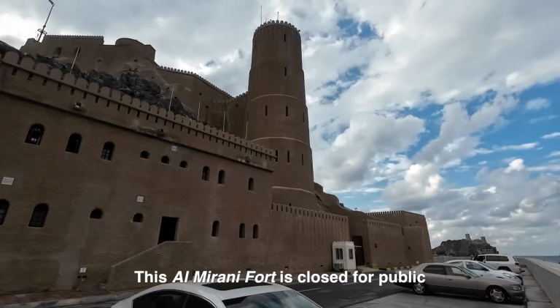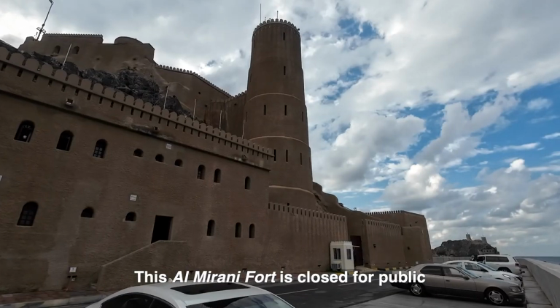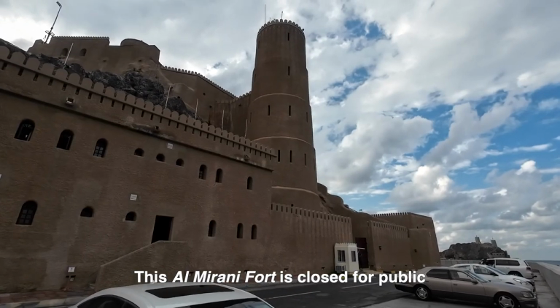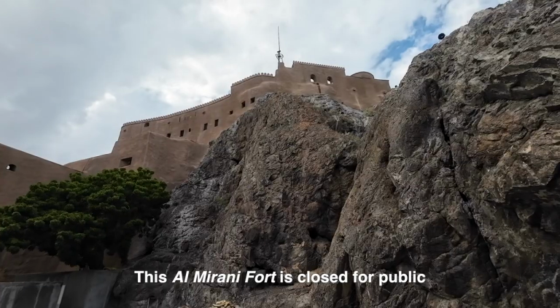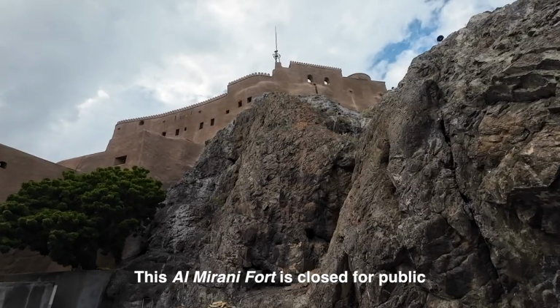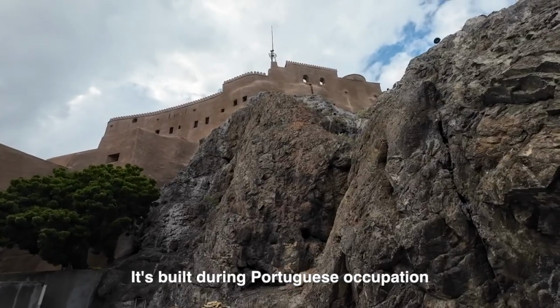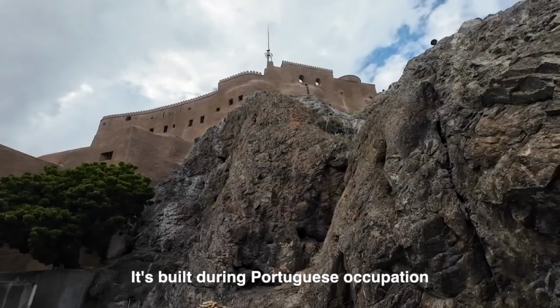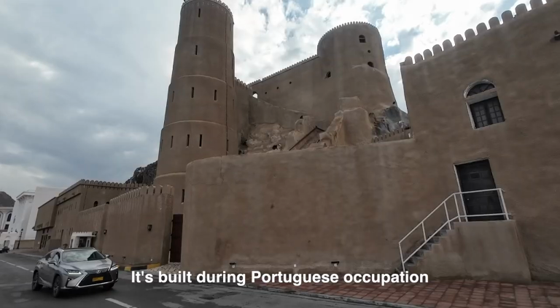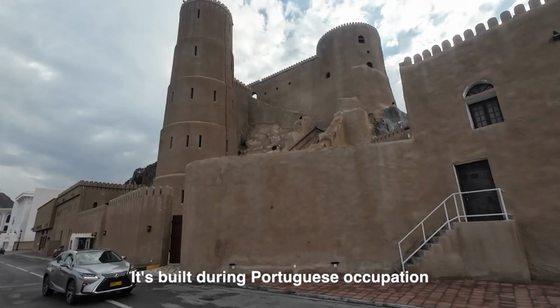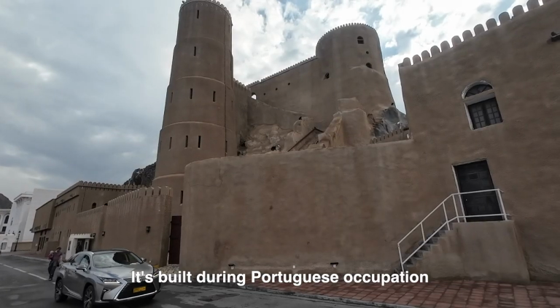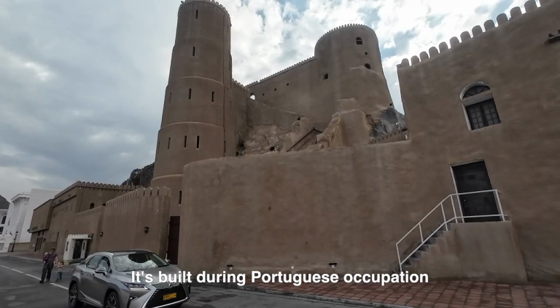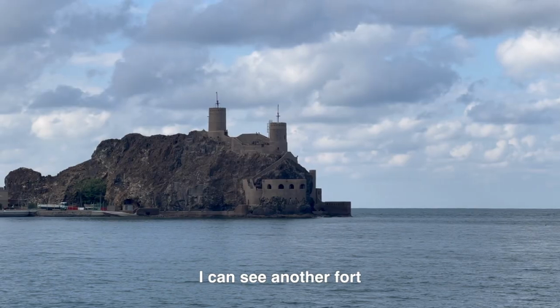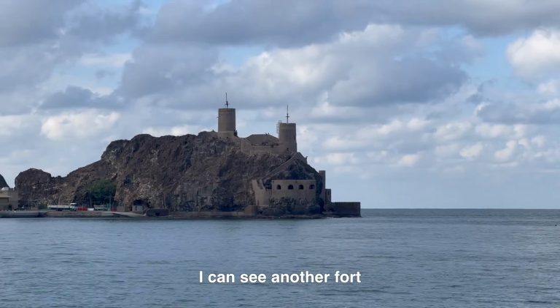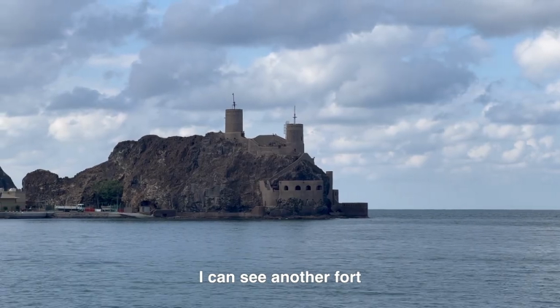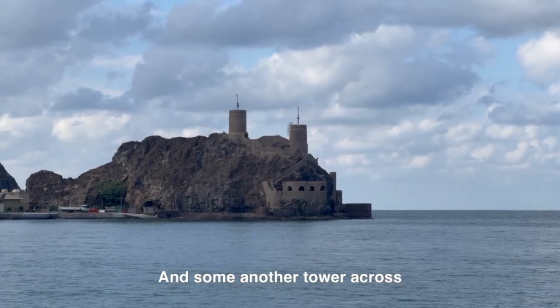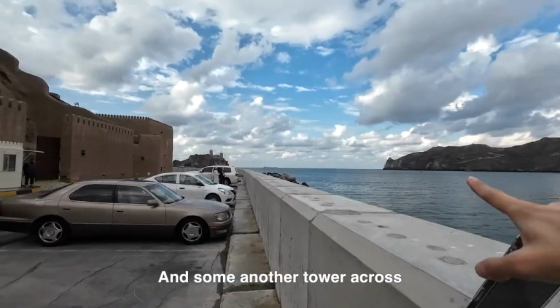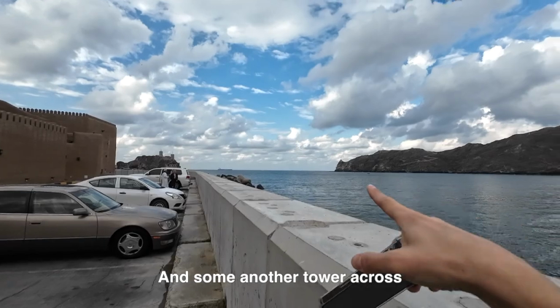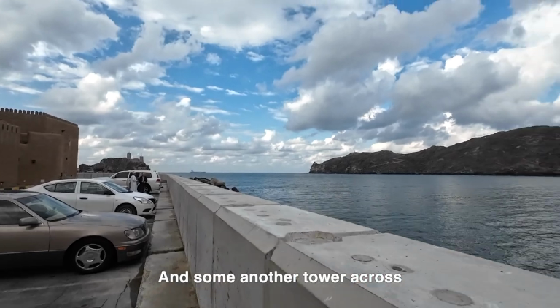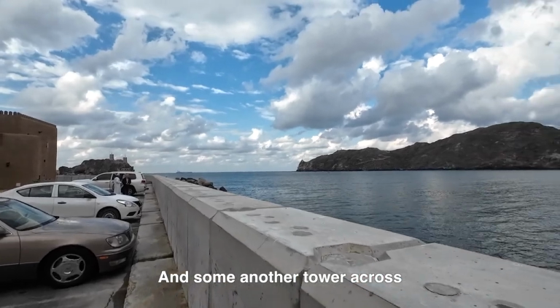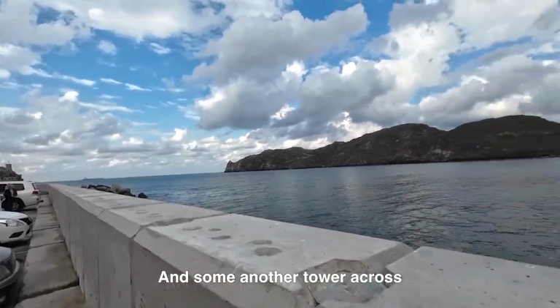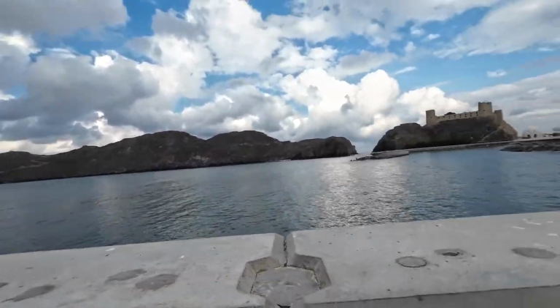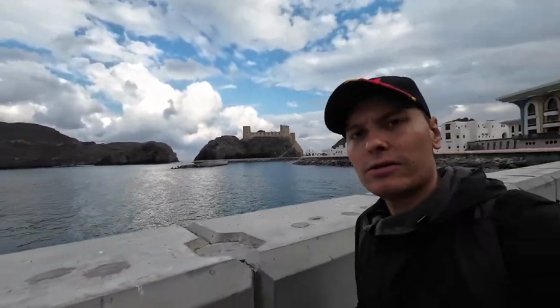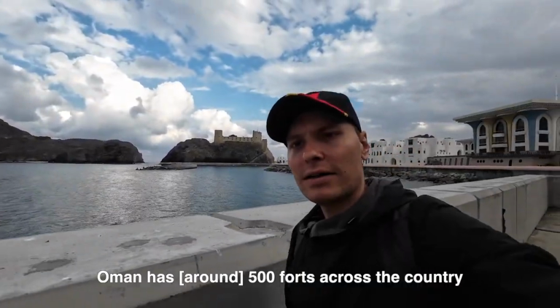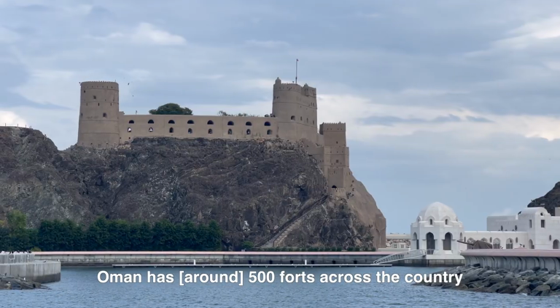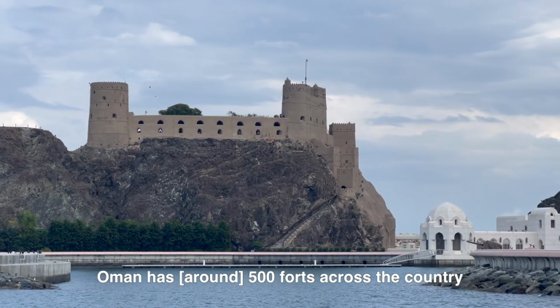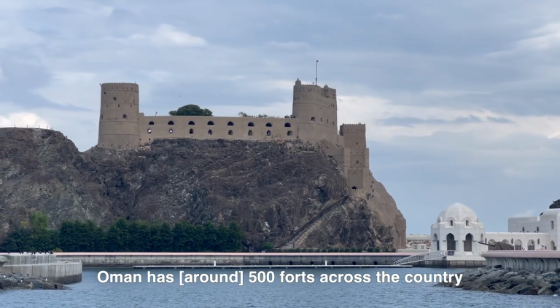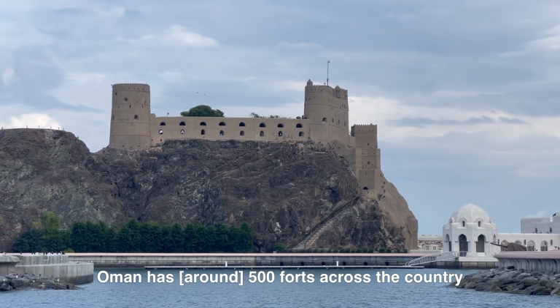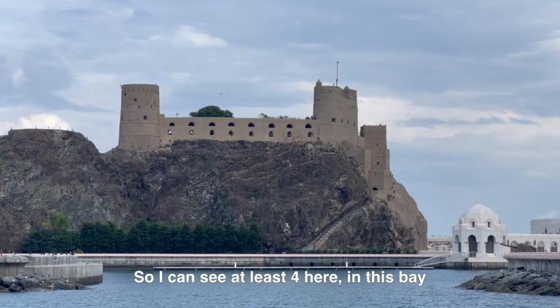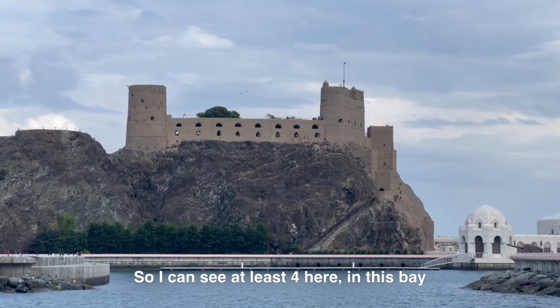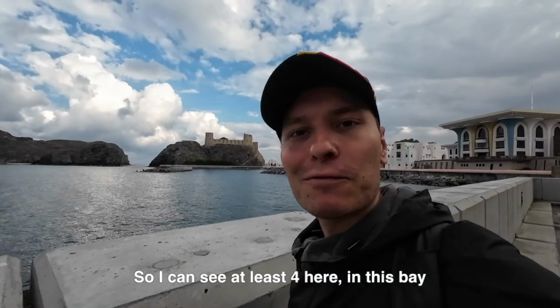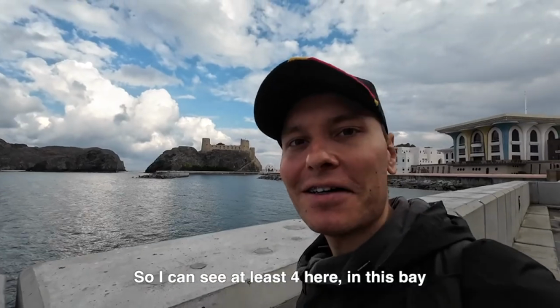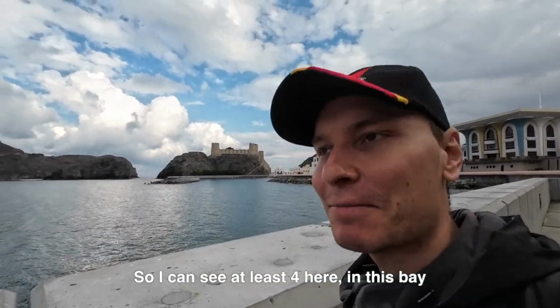Al-Mirani fort is closed to the public — it was built during the Portuguese occupation. I can see another fort and tower across the bay. Oman has 500 forts across the country, and I can see at least four here in this bay alone.